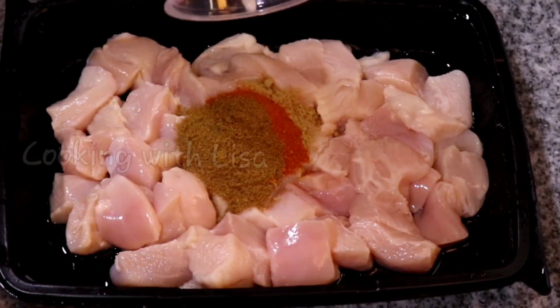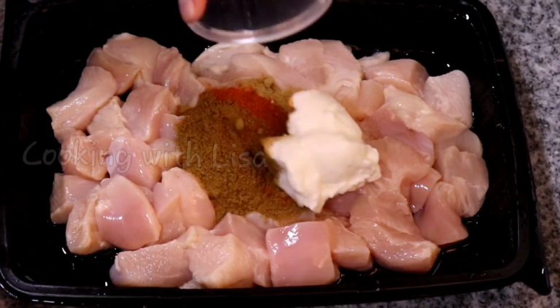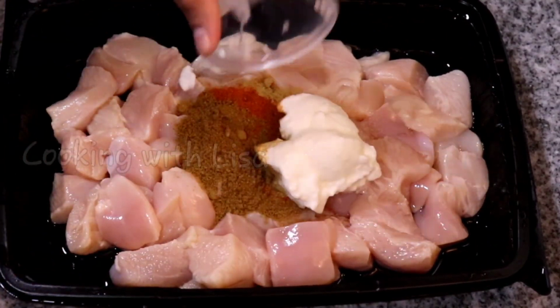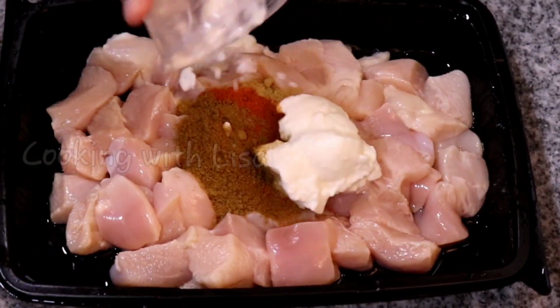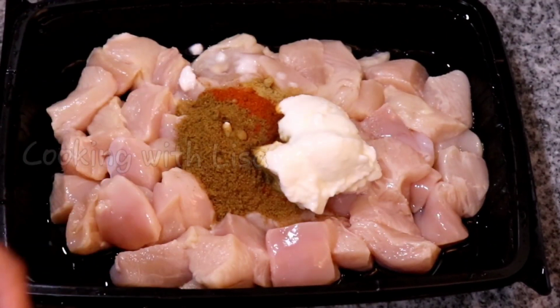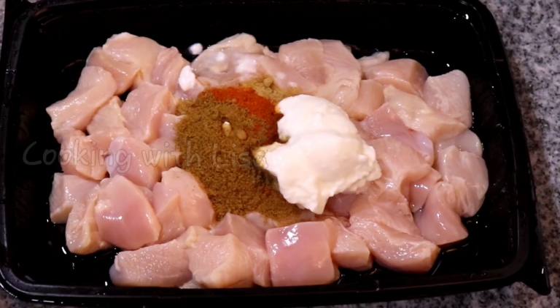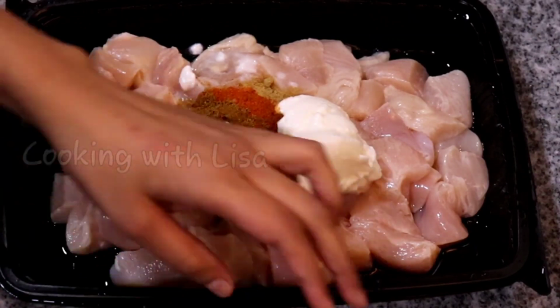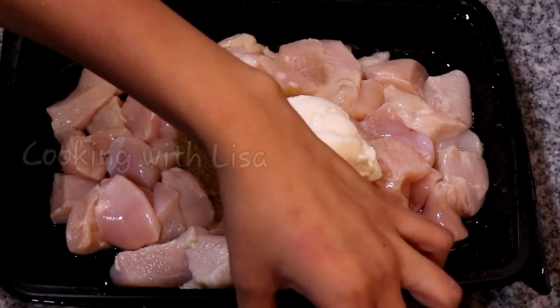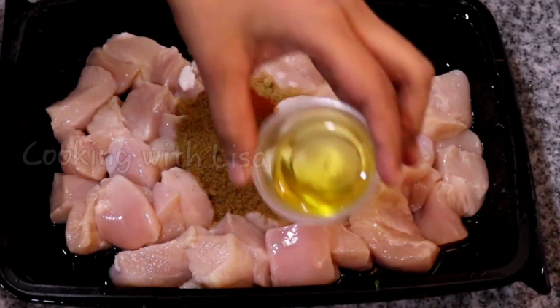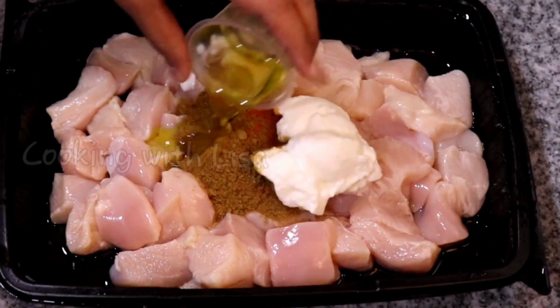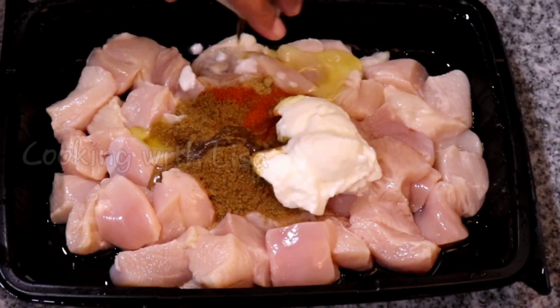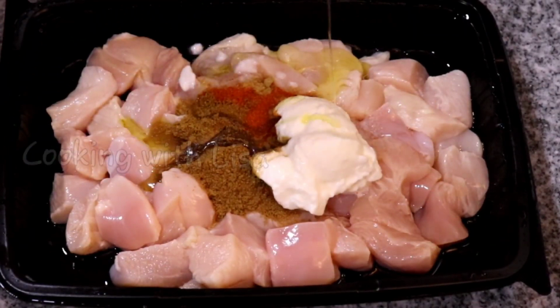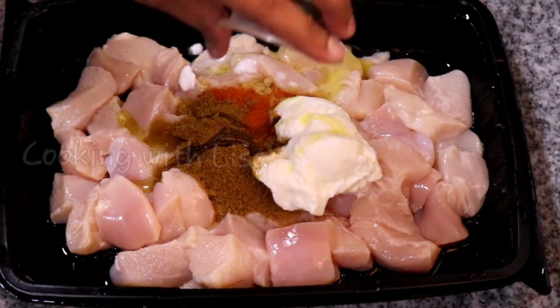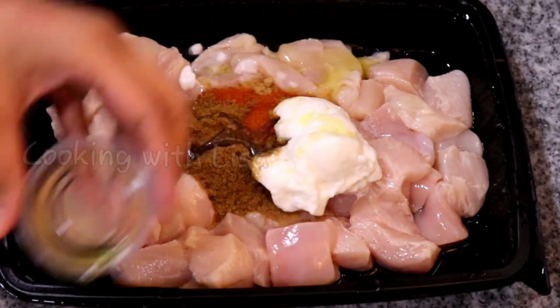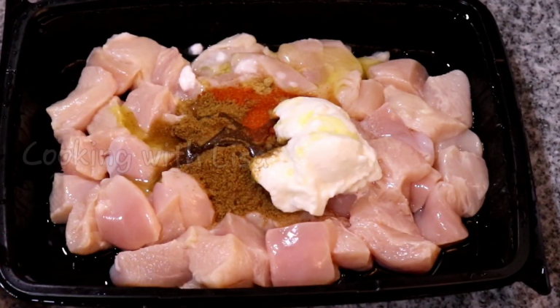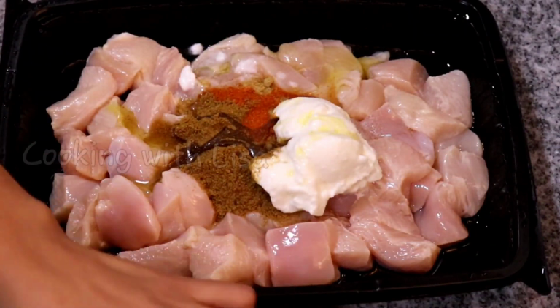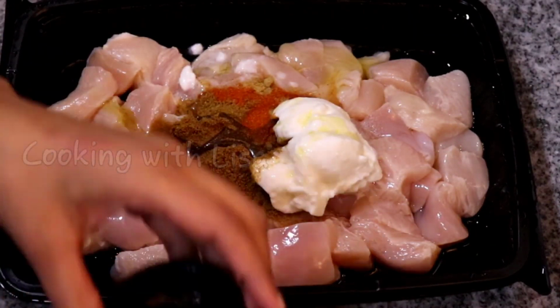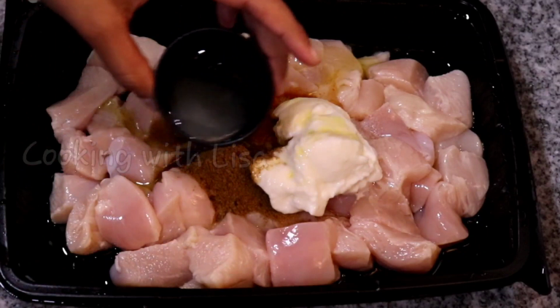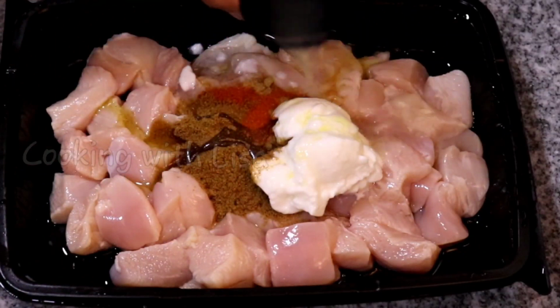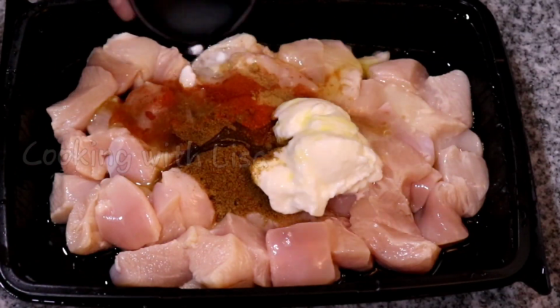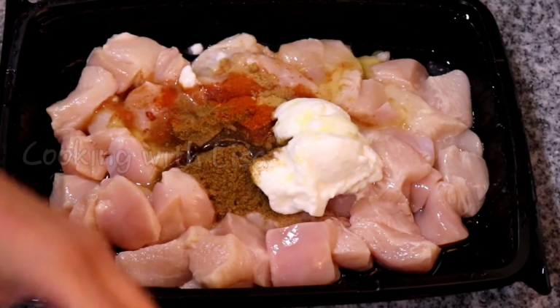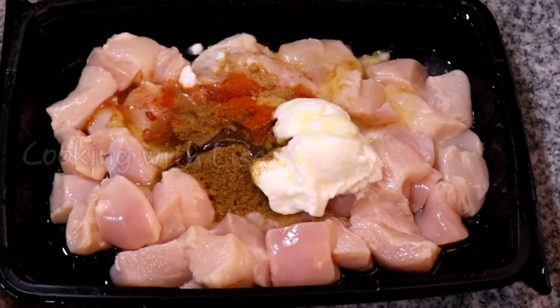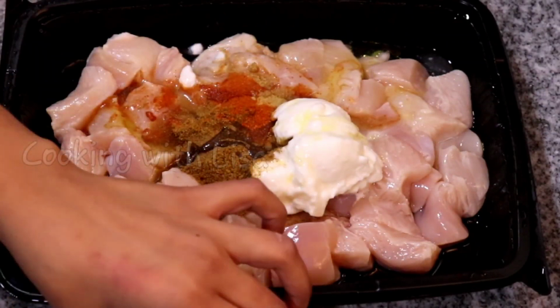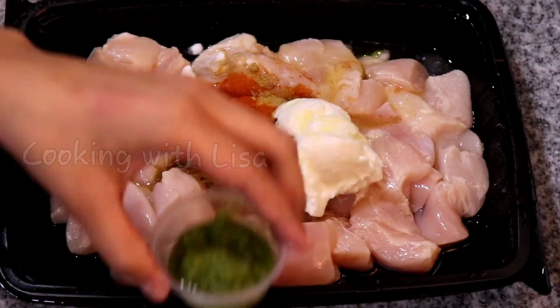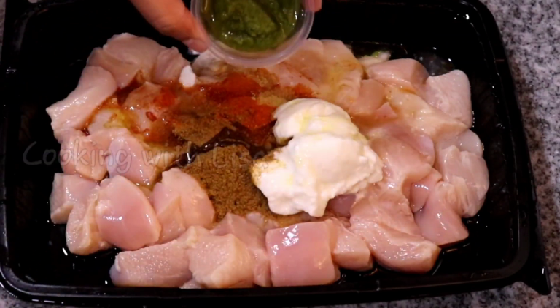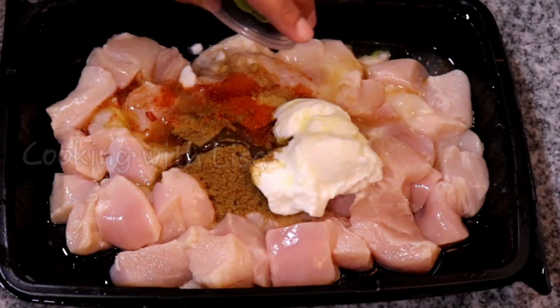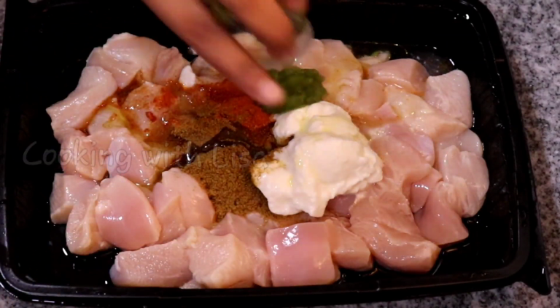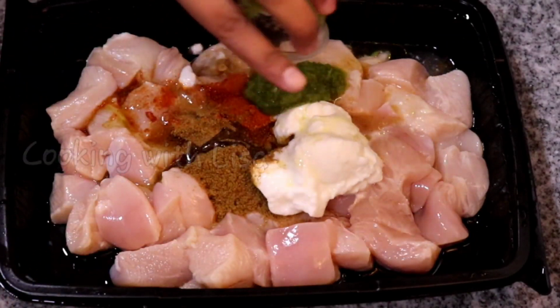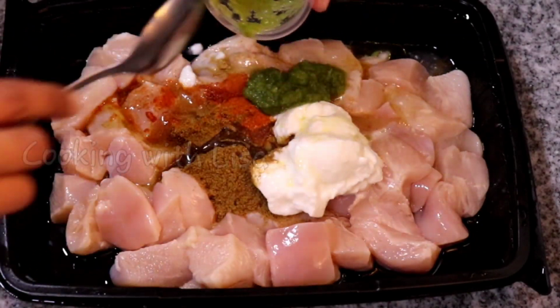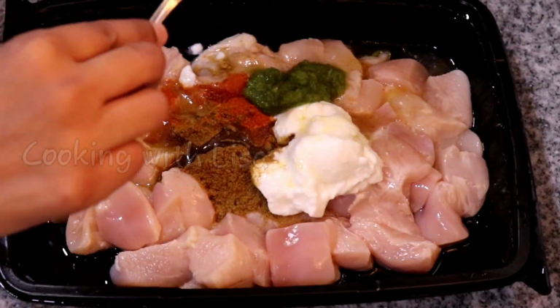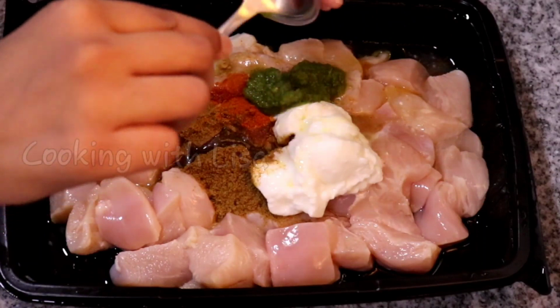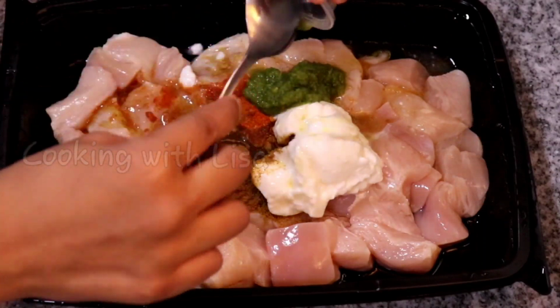Then plain yogurt, olive oil, lemon juice, and the ingredient that gives this dish its Caribbean twist — Caribbean green seasoning.